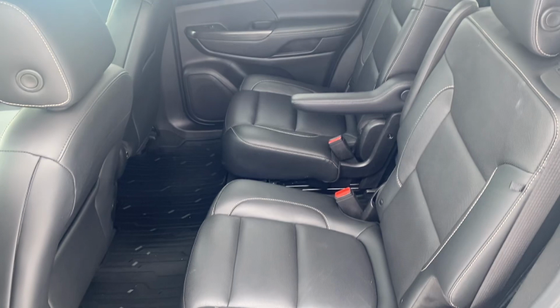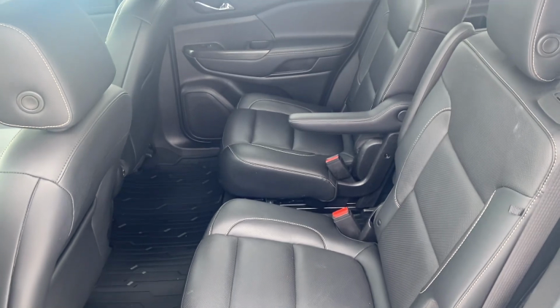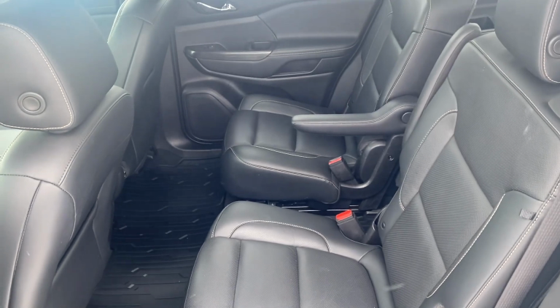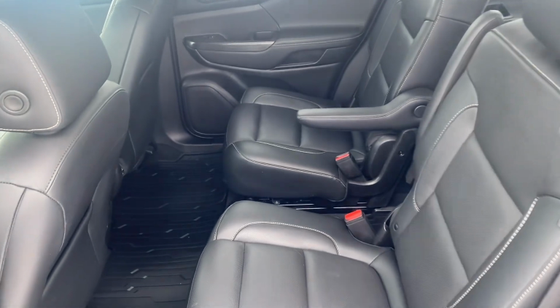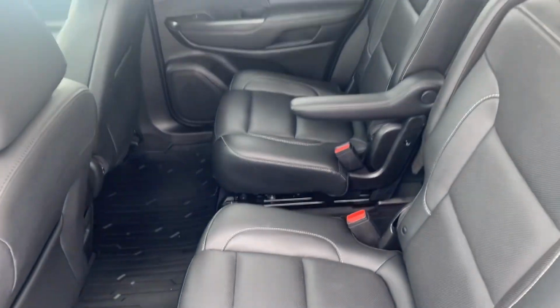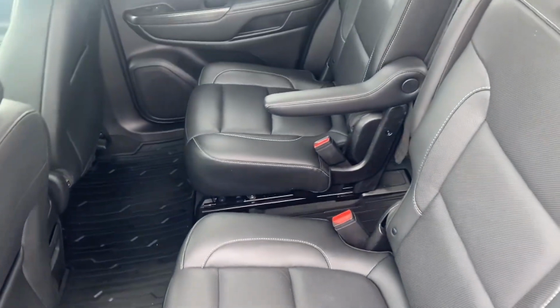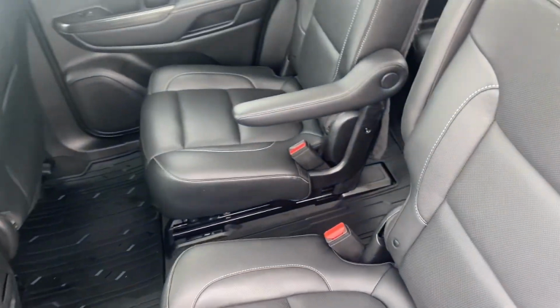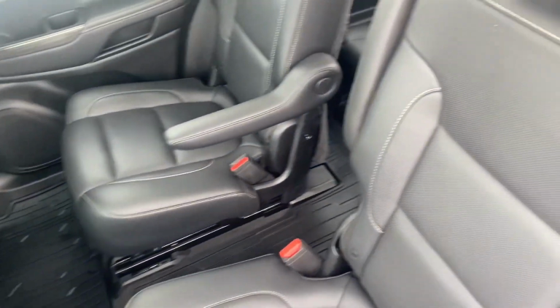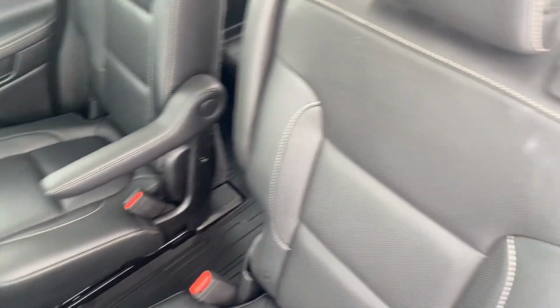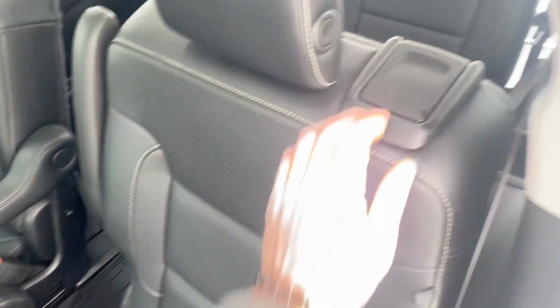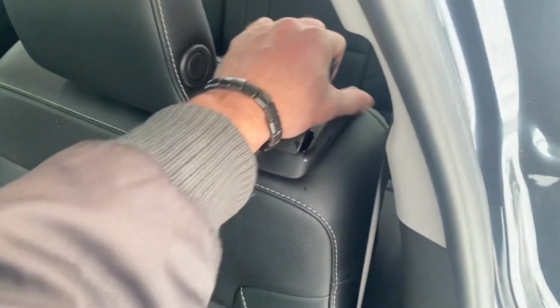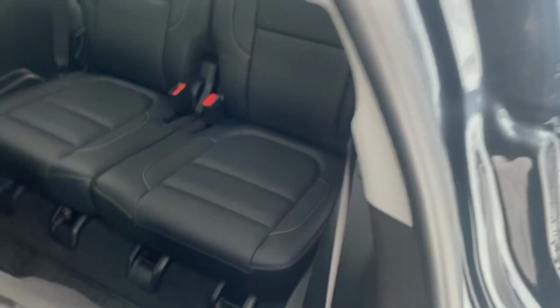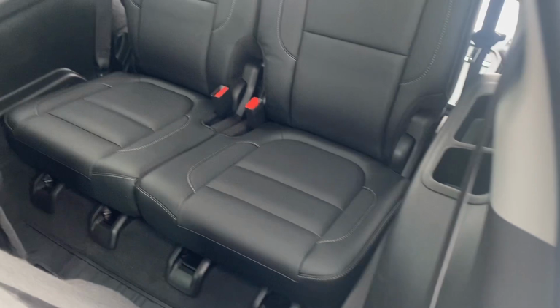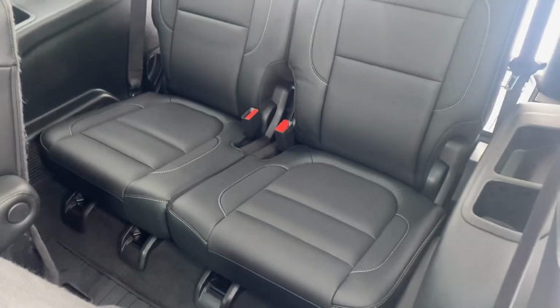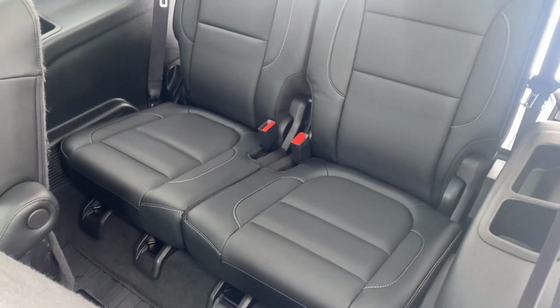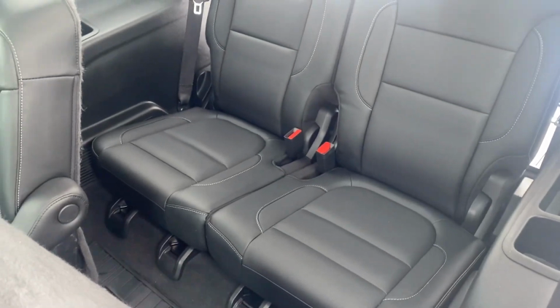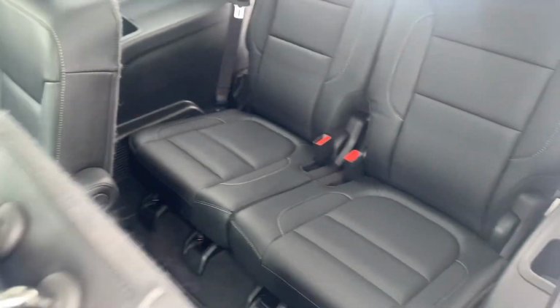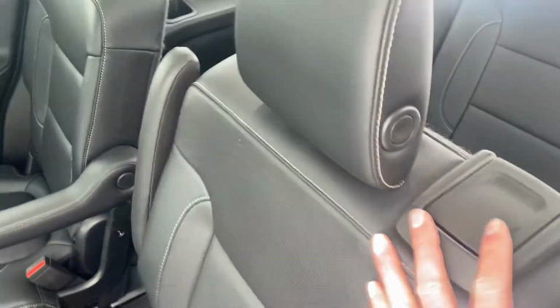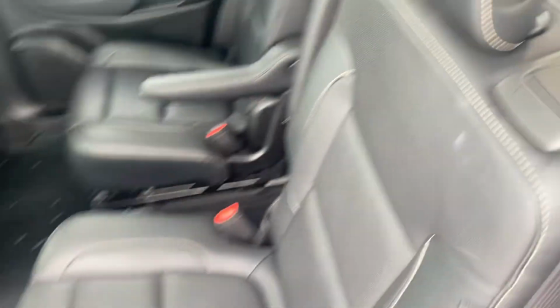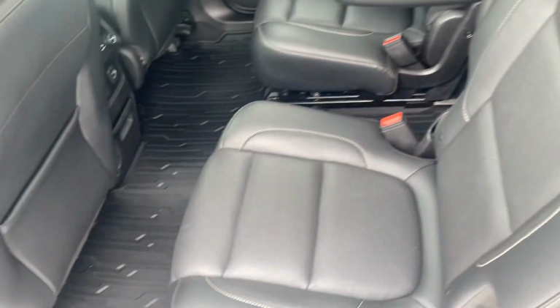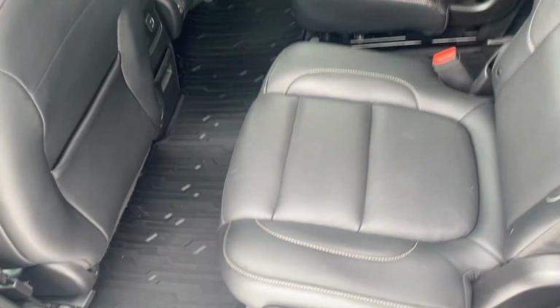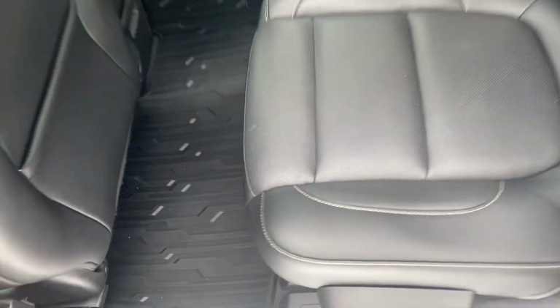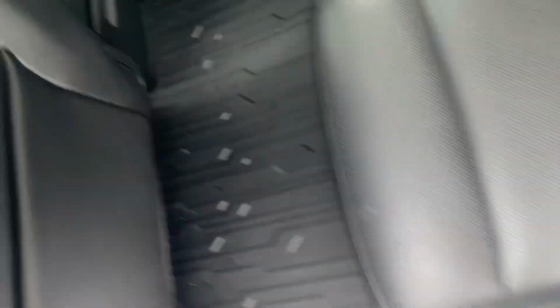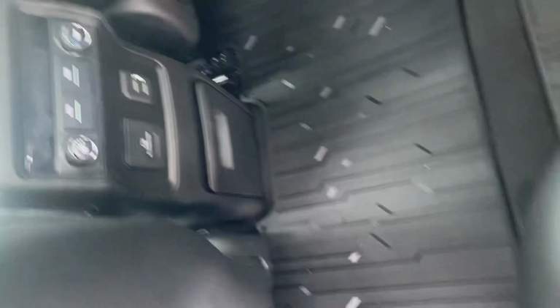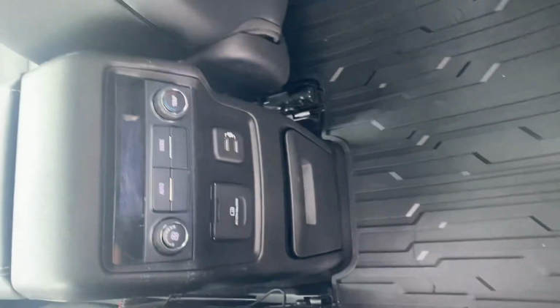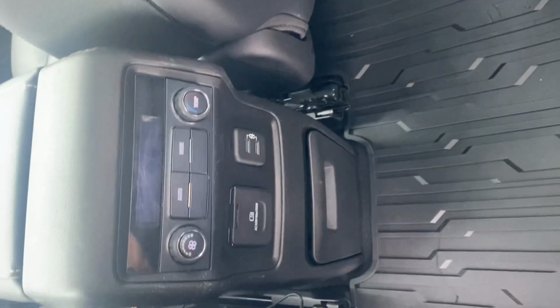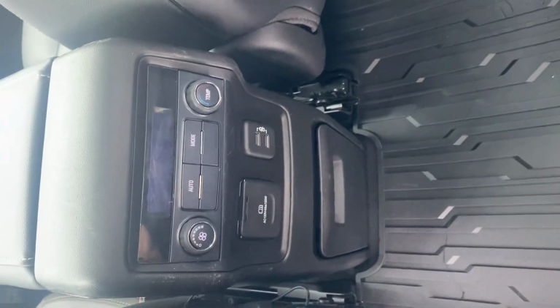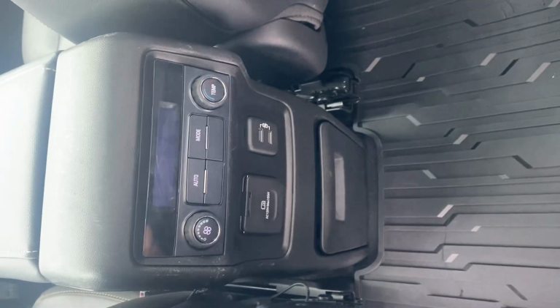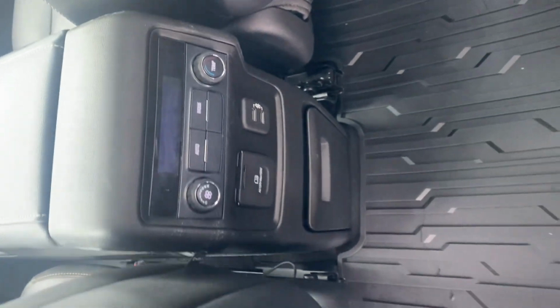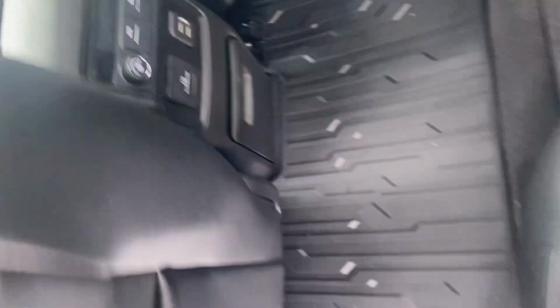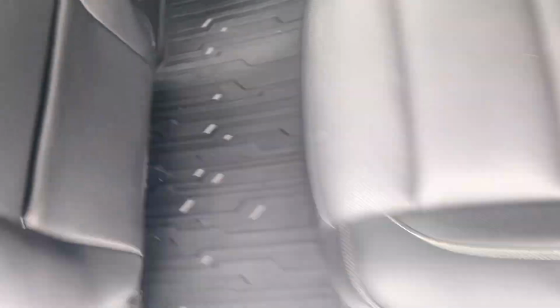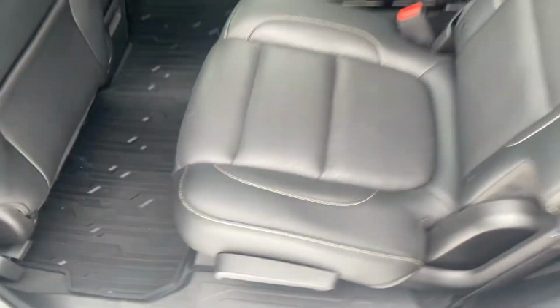Let's get a shot of the interior — wrapped in leather, plenty of leg room, captain's chairs for easy access to the third row. Let's get a shot of that third row. We have the all-weather mats here, a couple of USBs, and a household outlet back here, plus climate control.